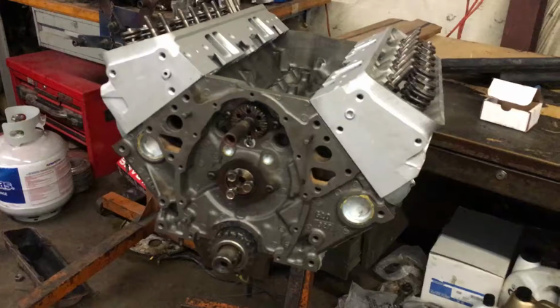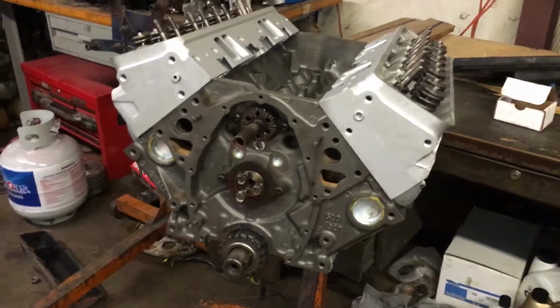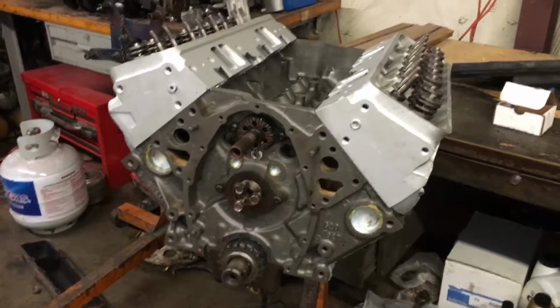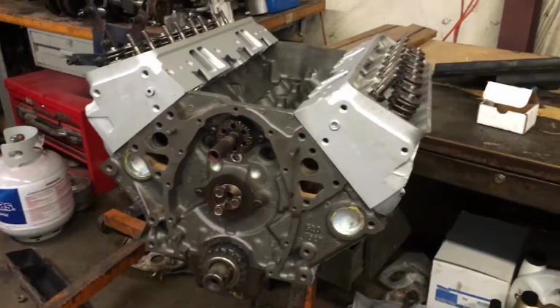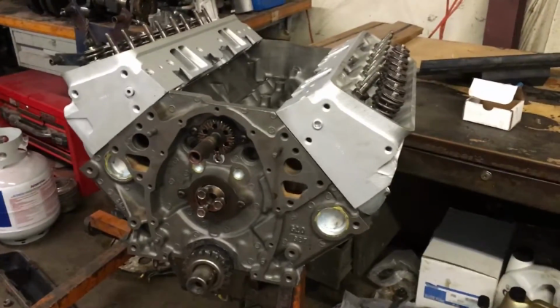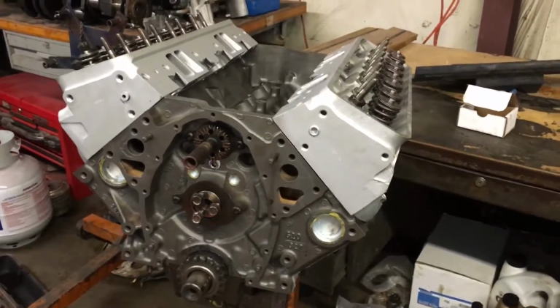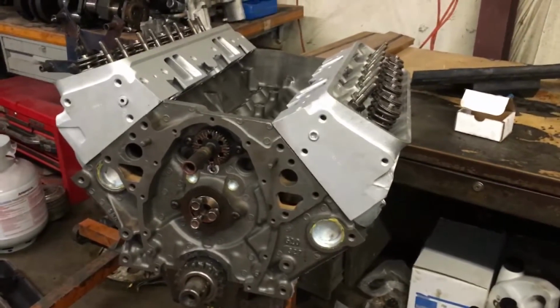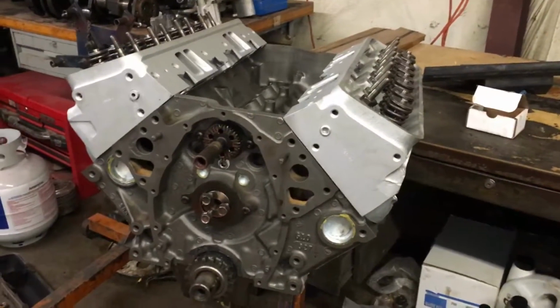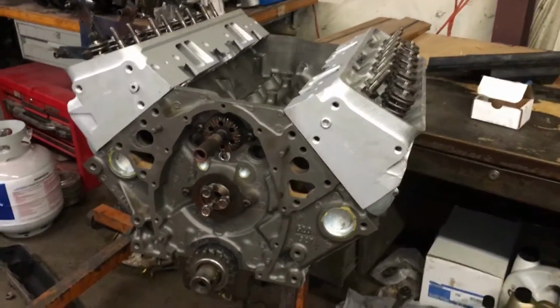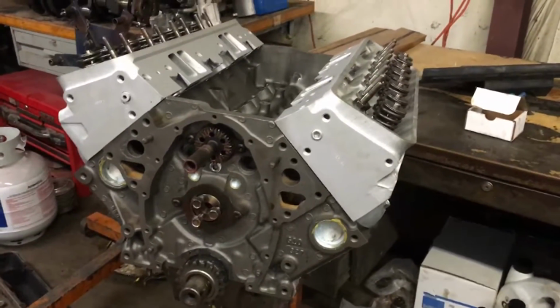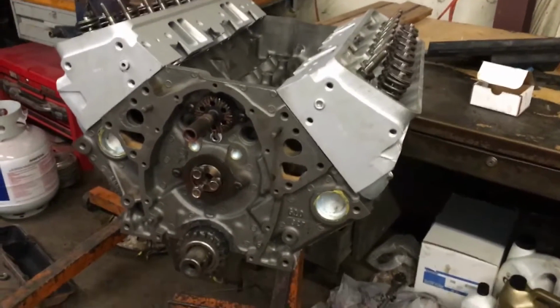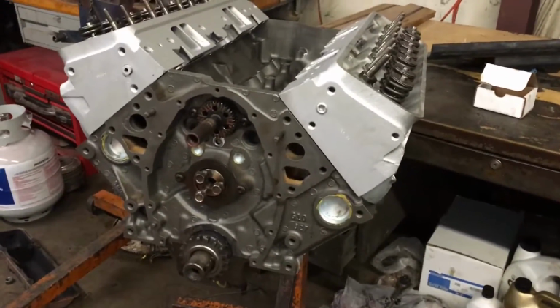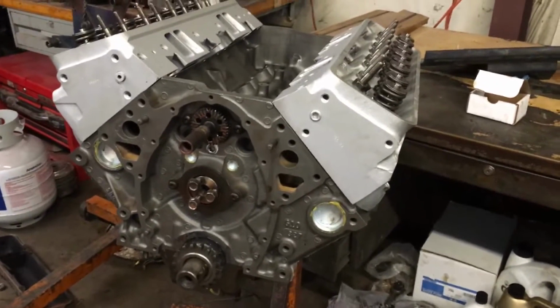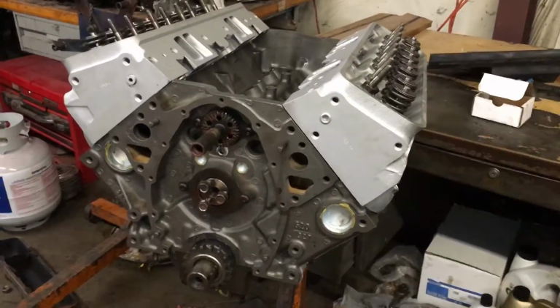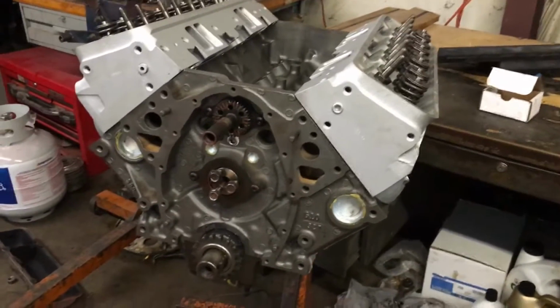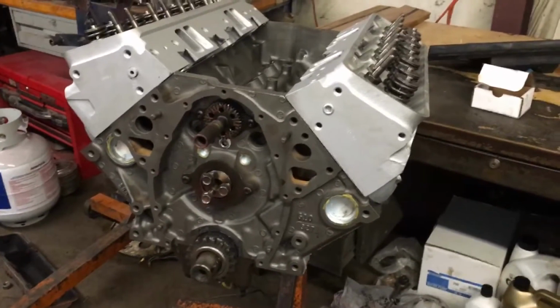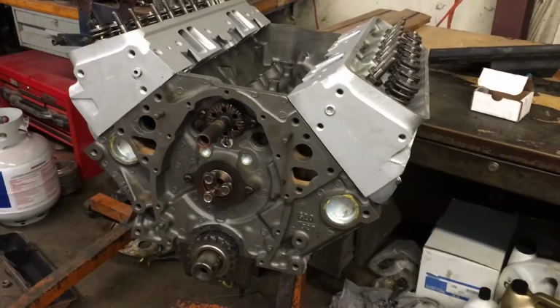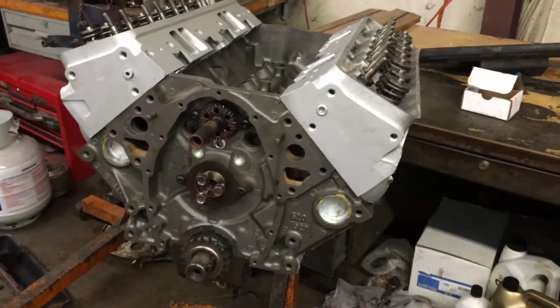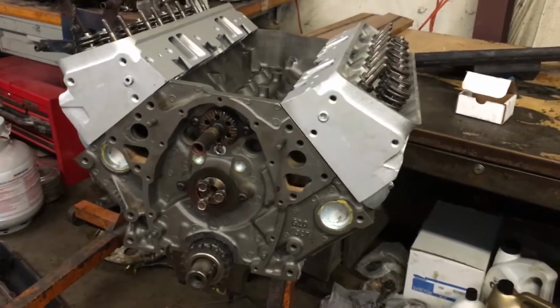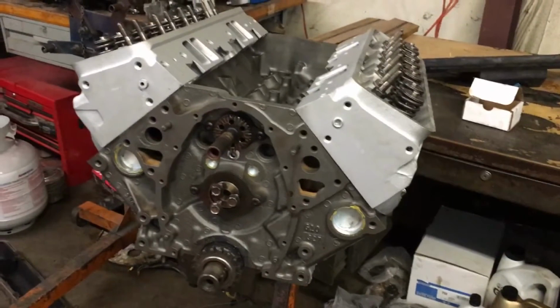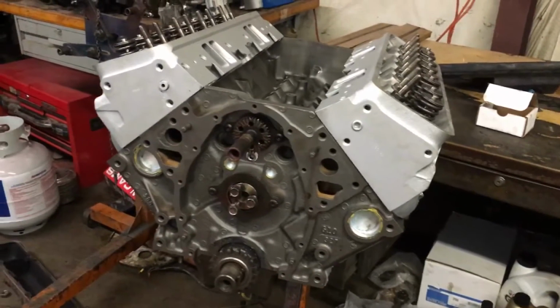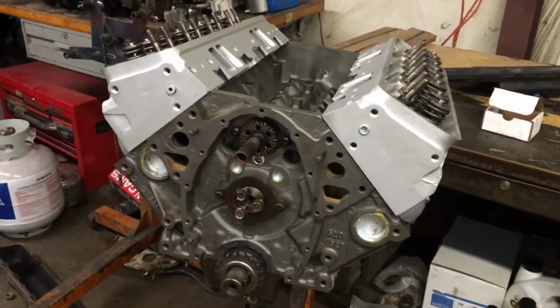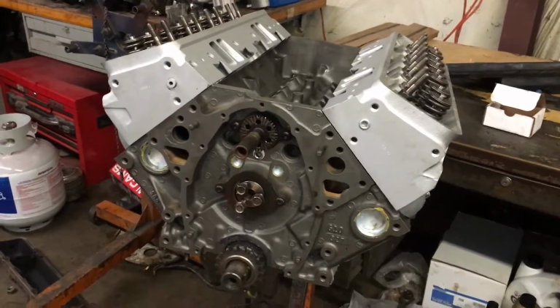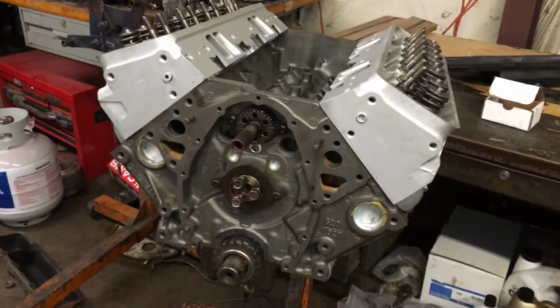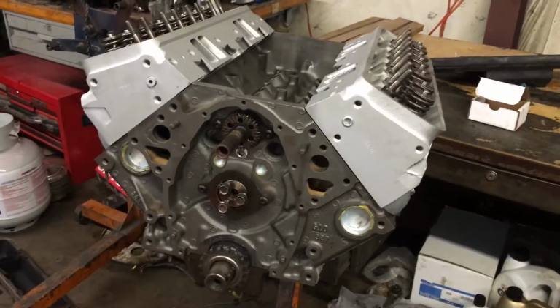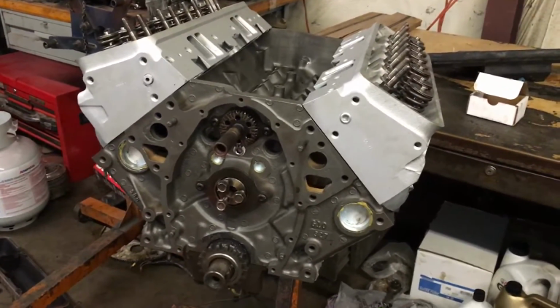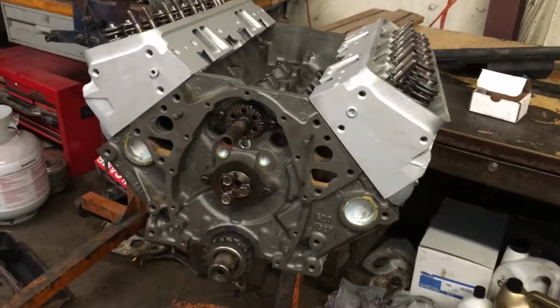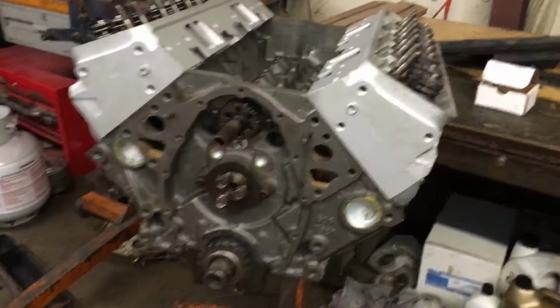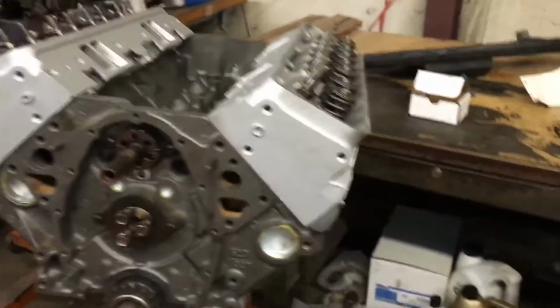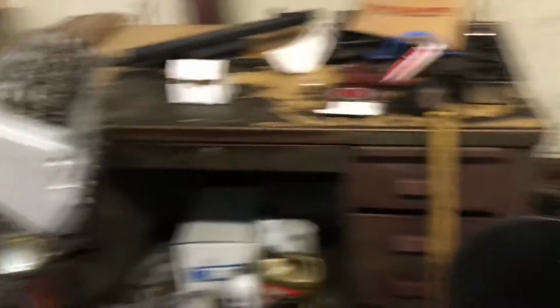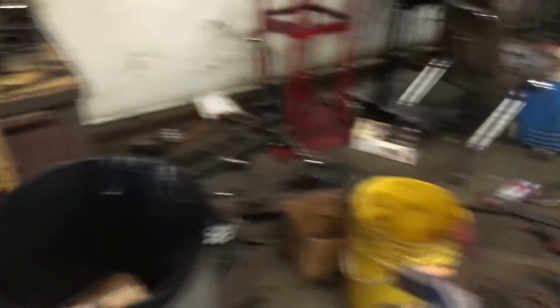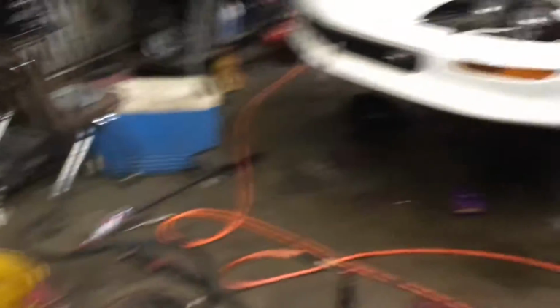Hey guys, it's been a while since I've made a video, so I thought I'd update y'all. I think the engine's still in the same position it was the last time I made a video. But here's what's not.